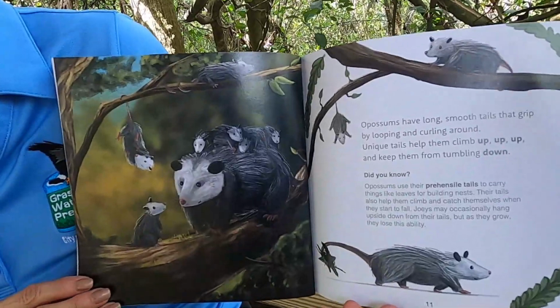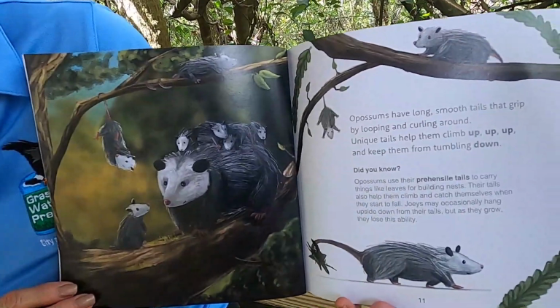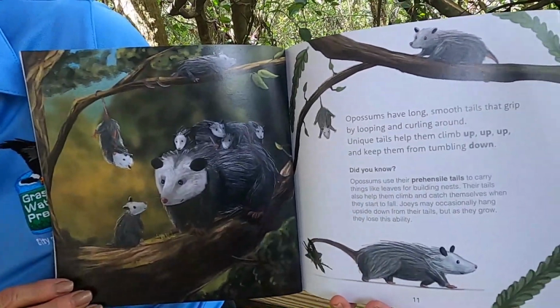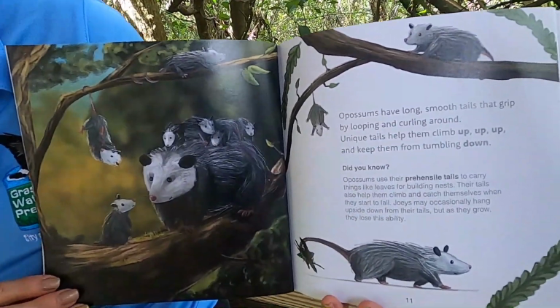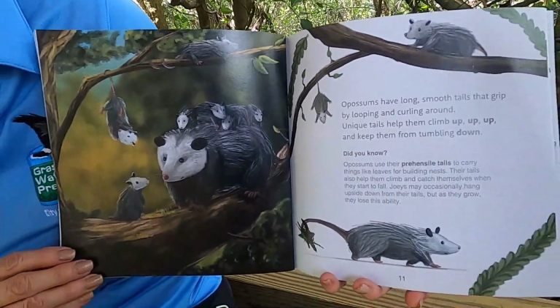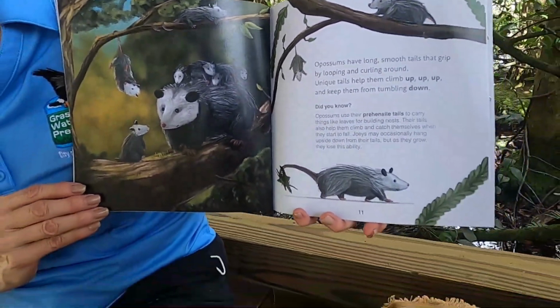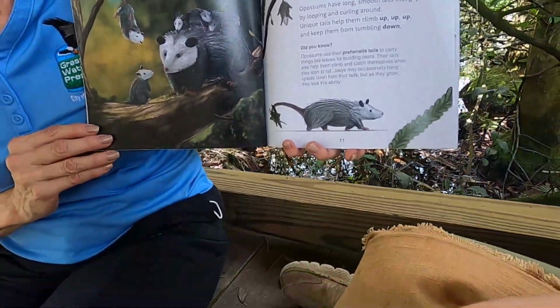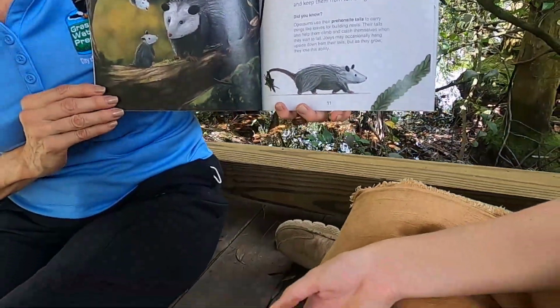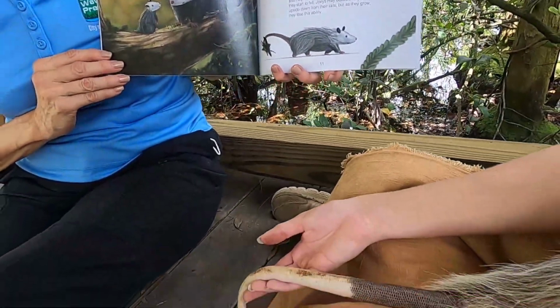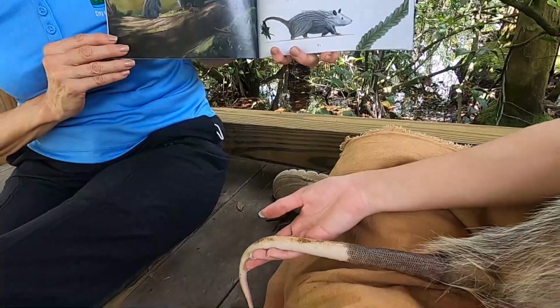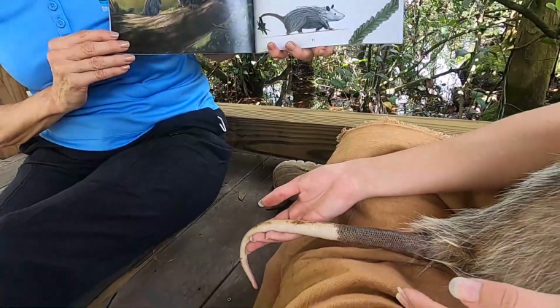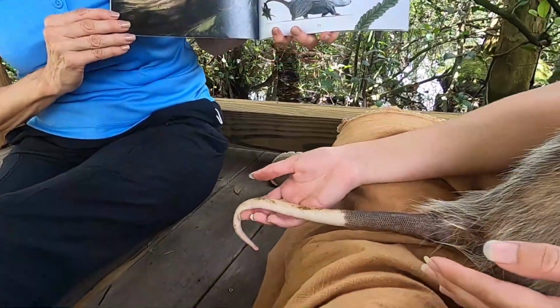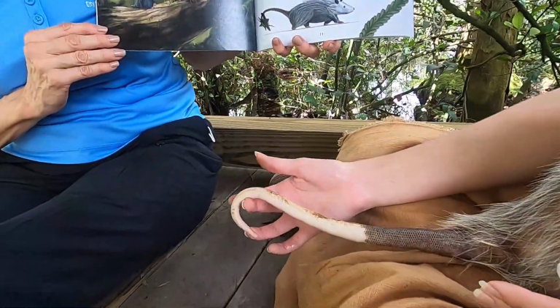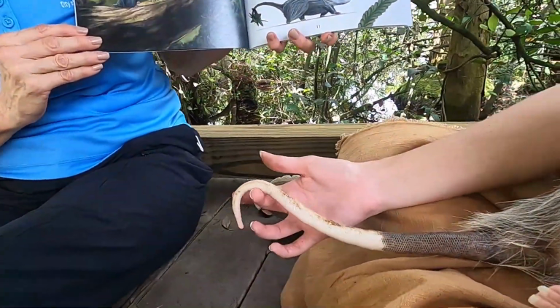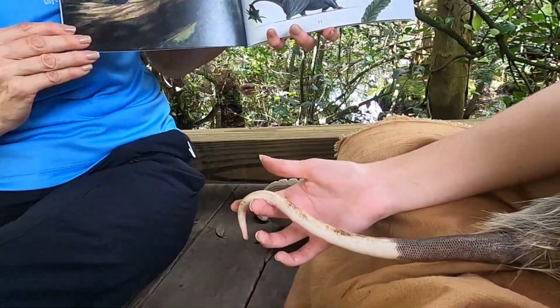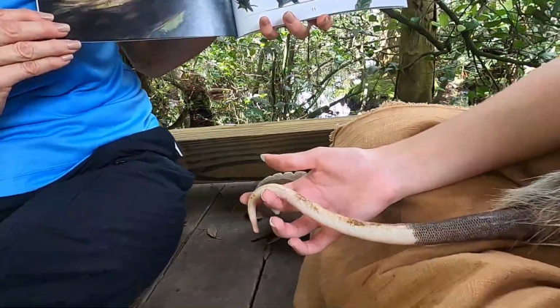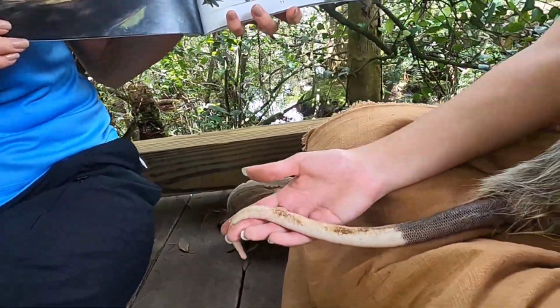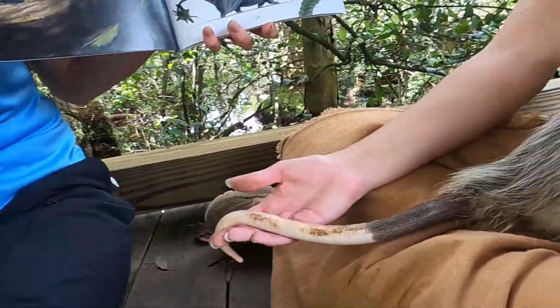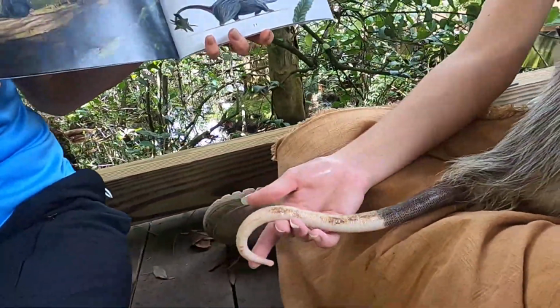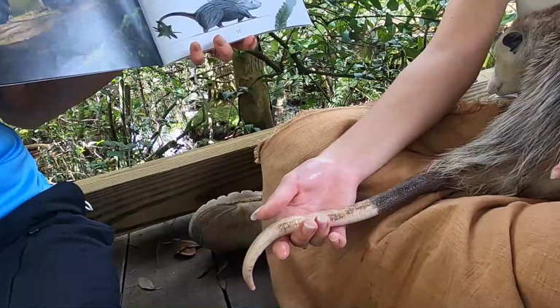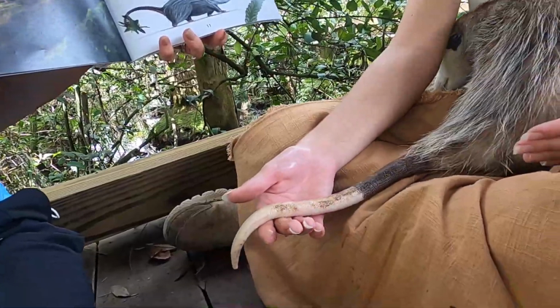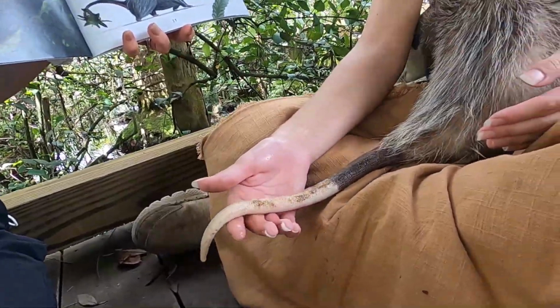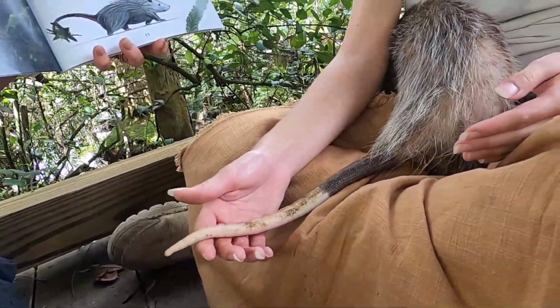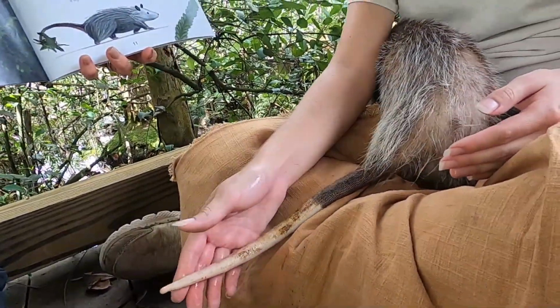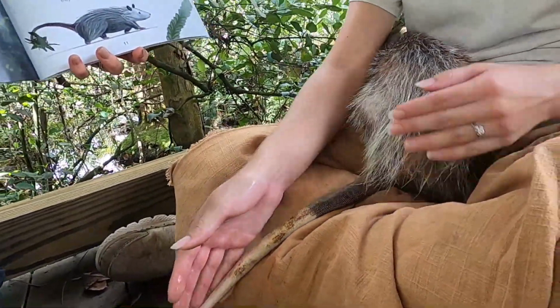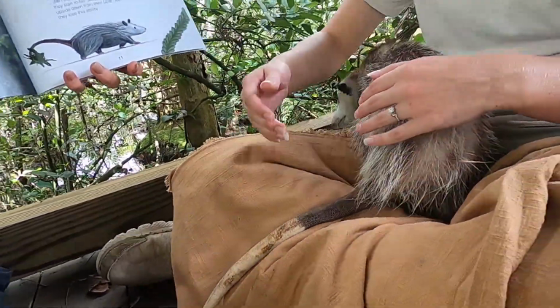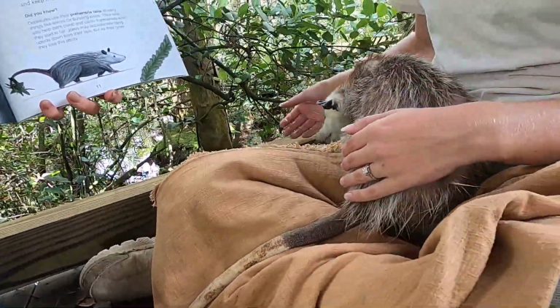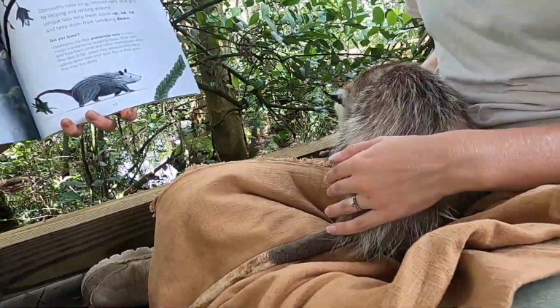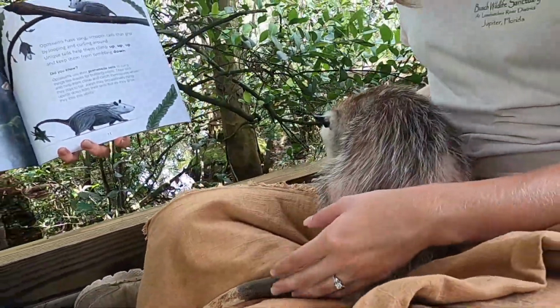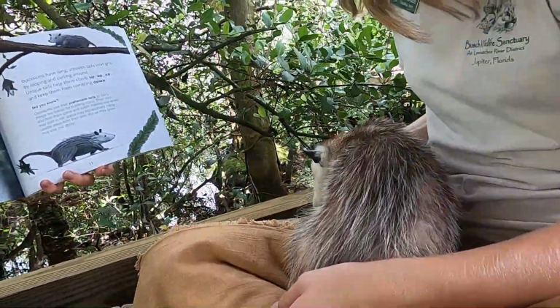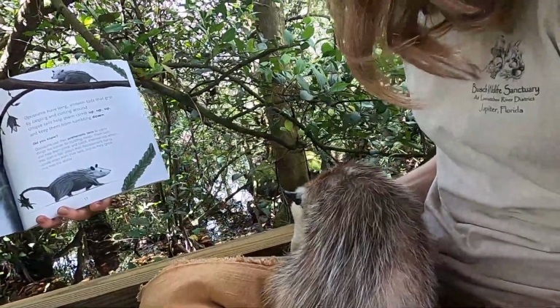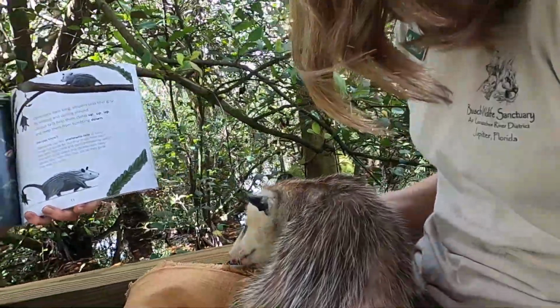Opossums have long smooth tails that grip by looping and curling around. Unique tails that help them climb up, up, up and keep them from tumbling down.